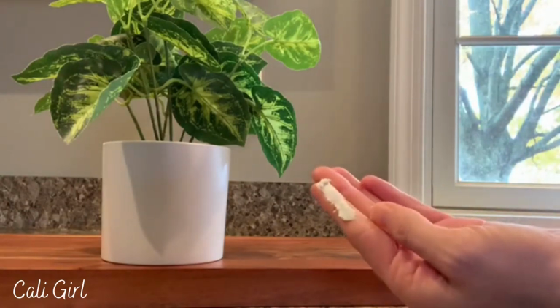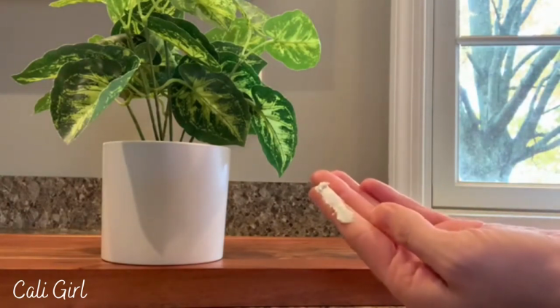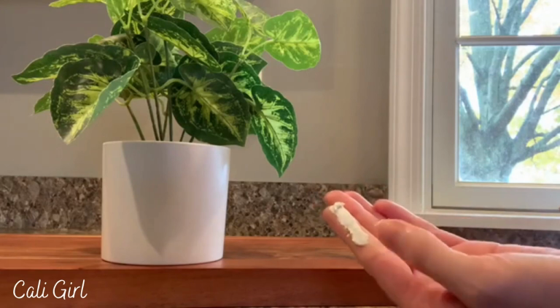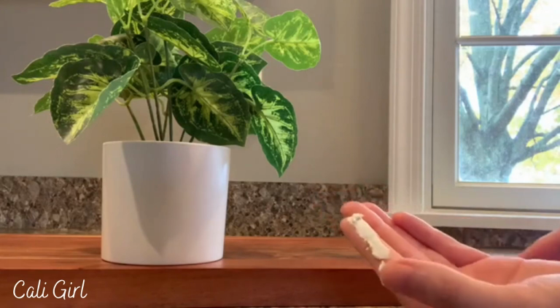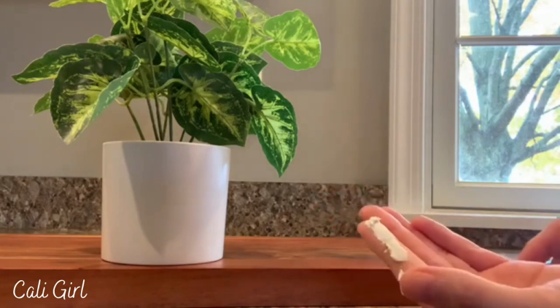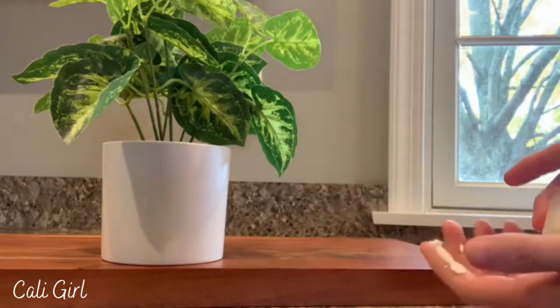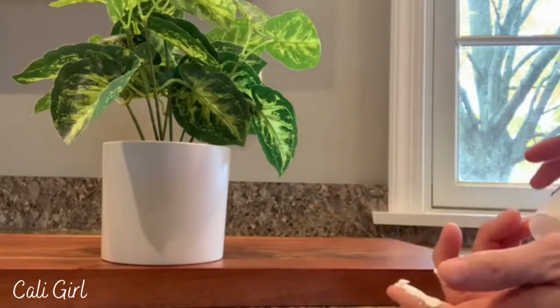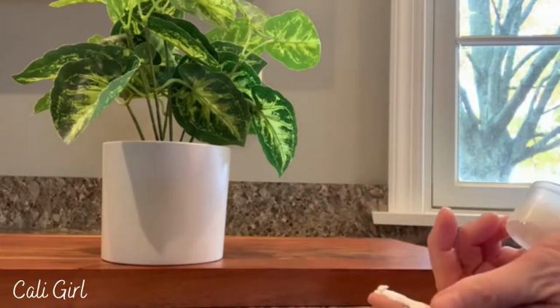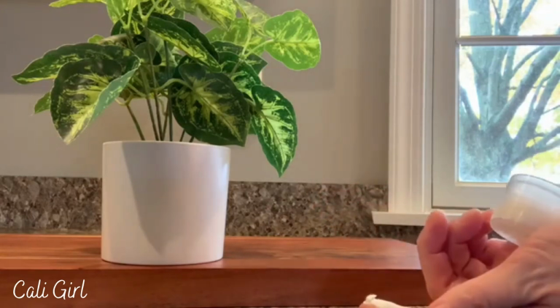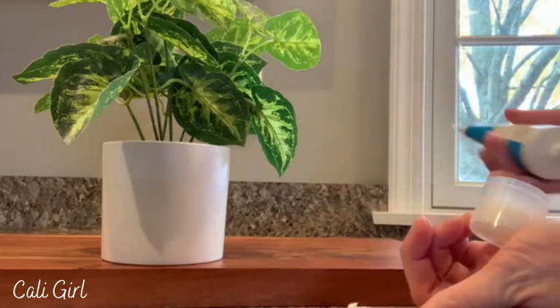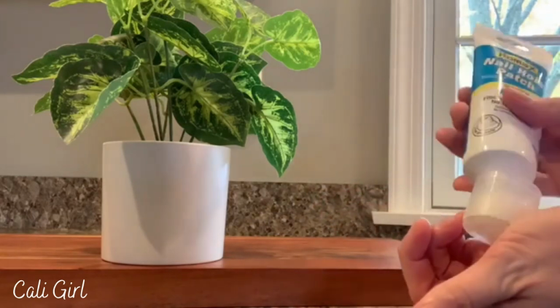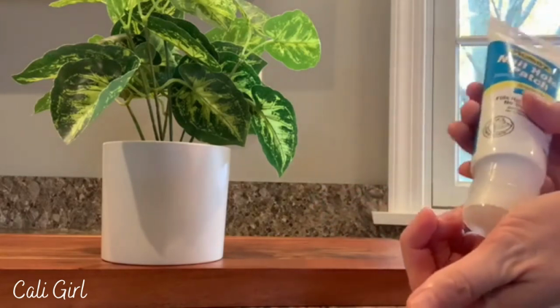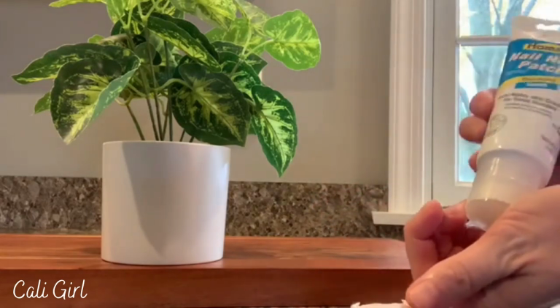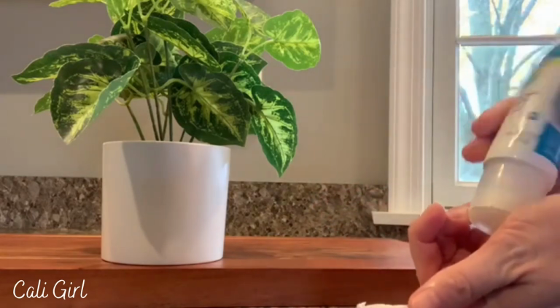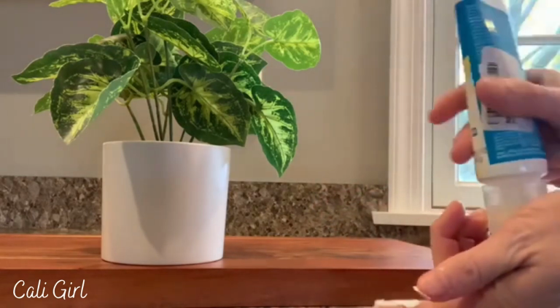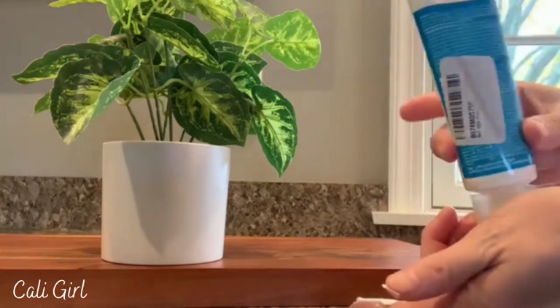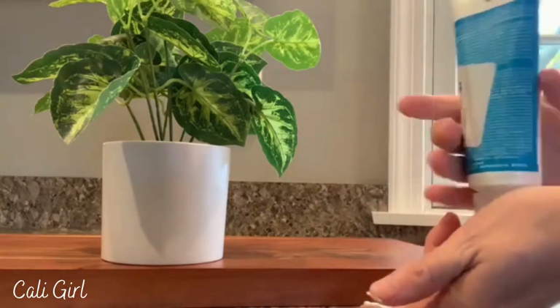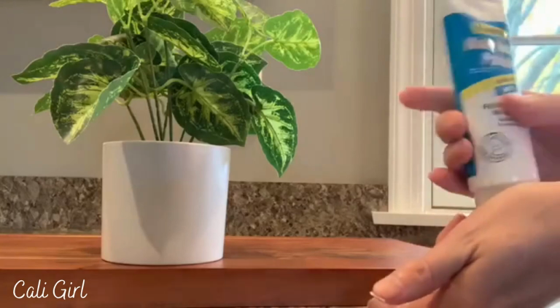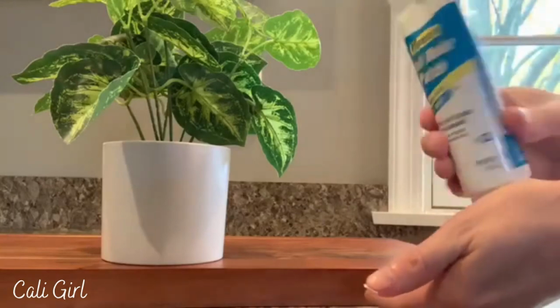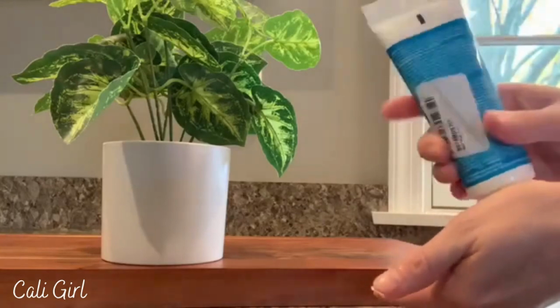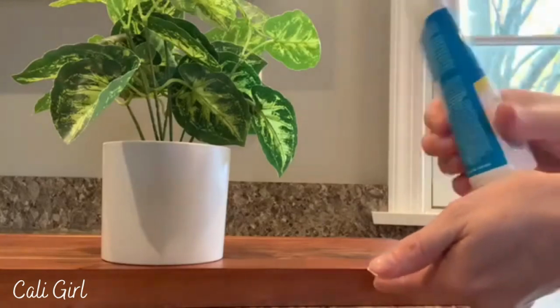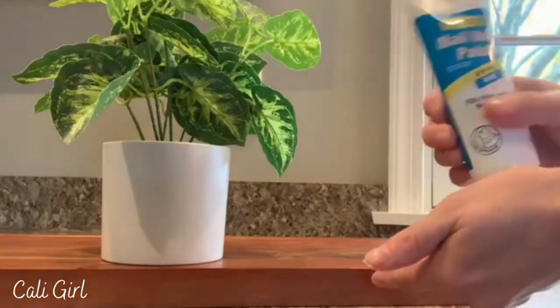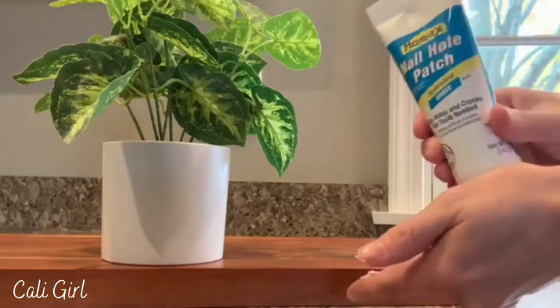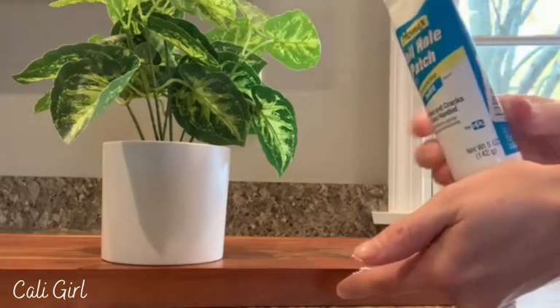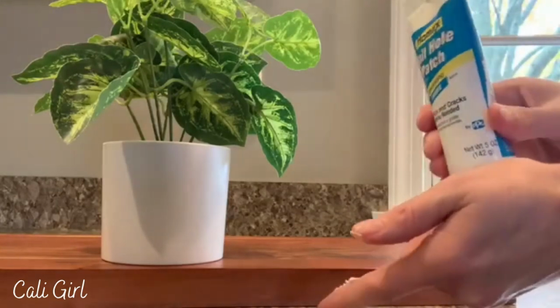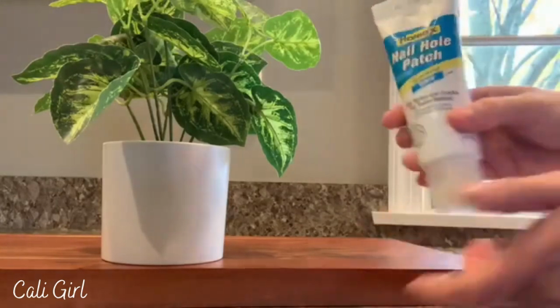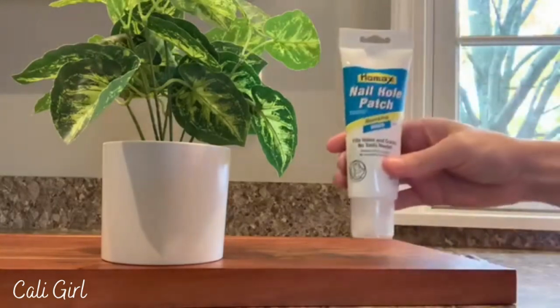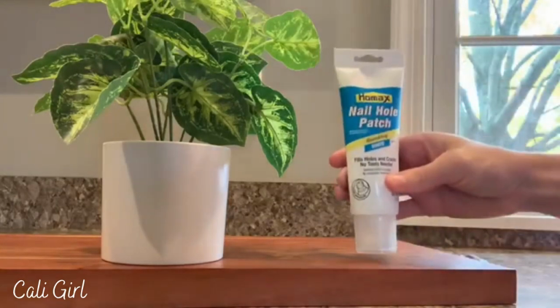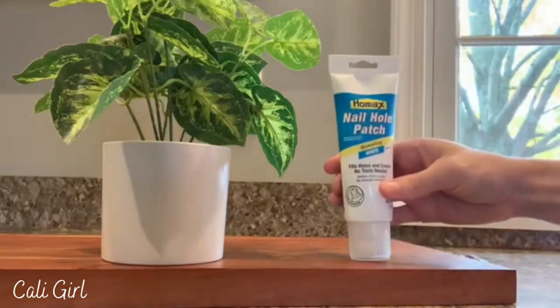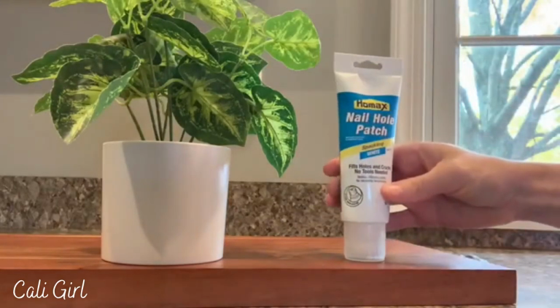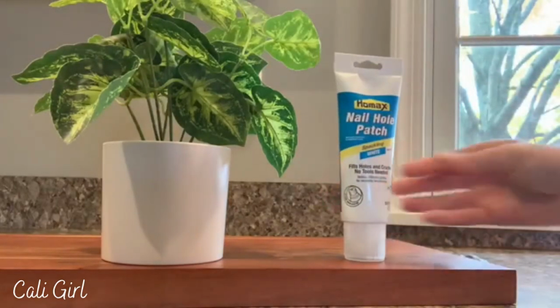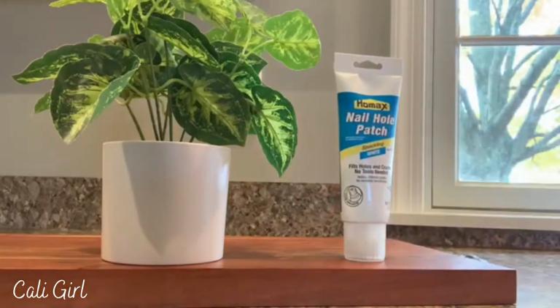It doesn't require any sanding or anything like that. It dries in about an hour, it is paintable, and it cleans up with water. It's a white color and this is 5.3 ounces.